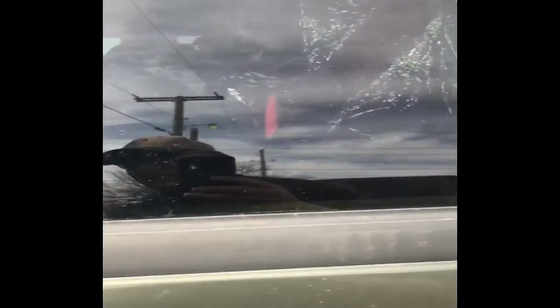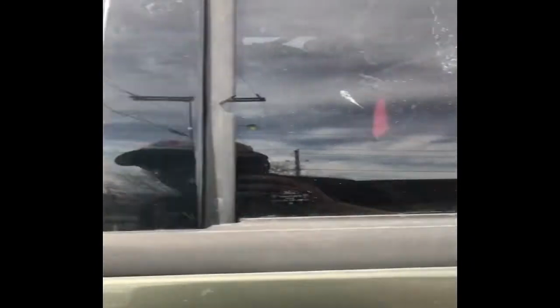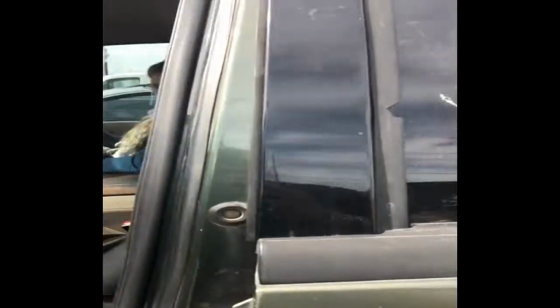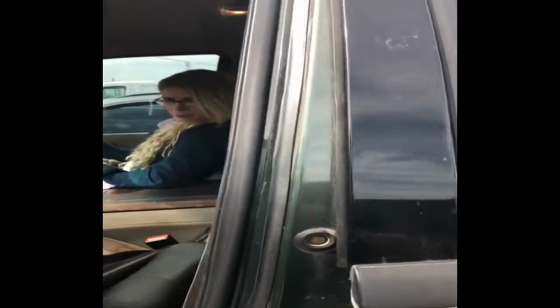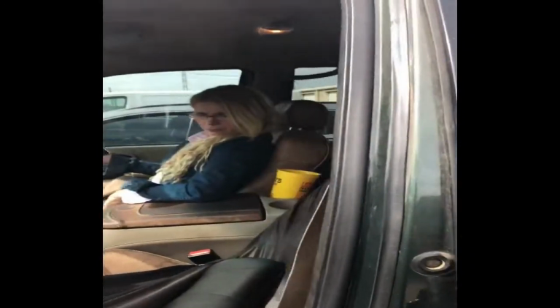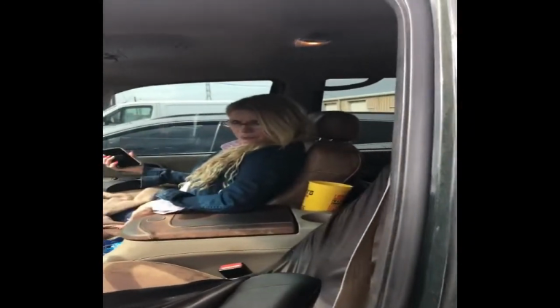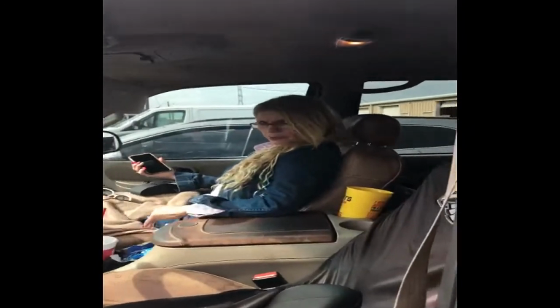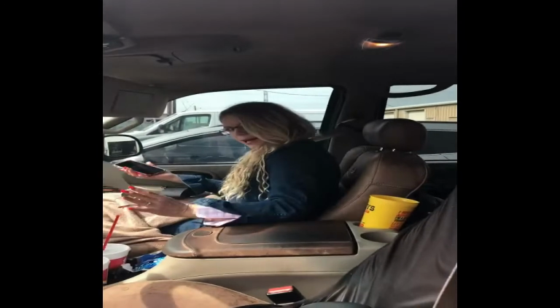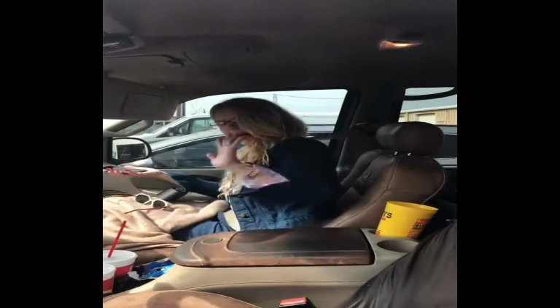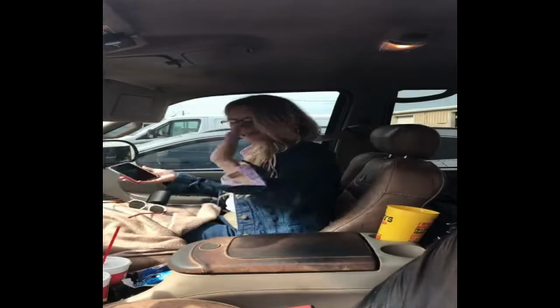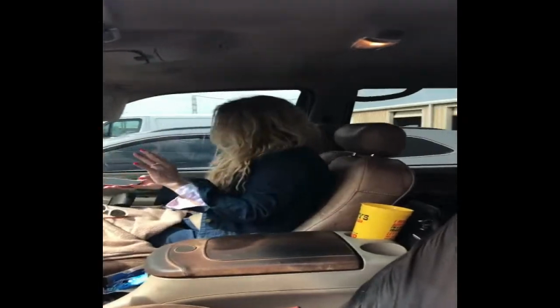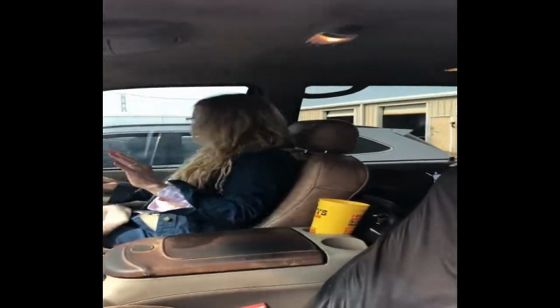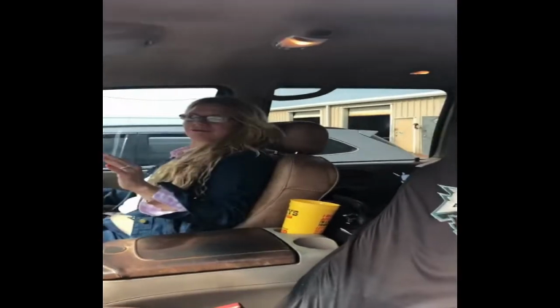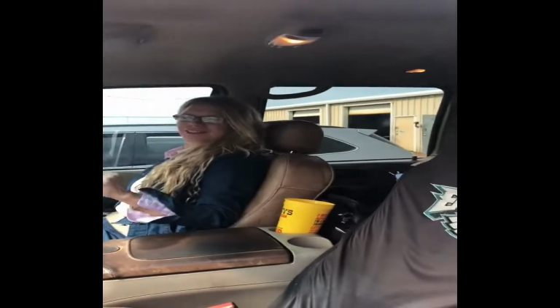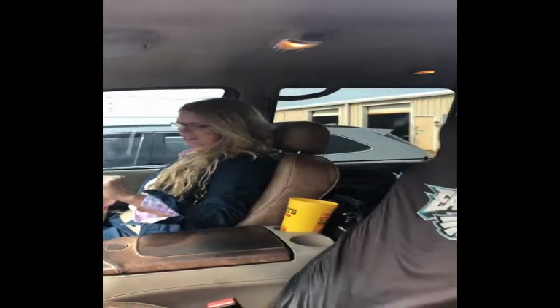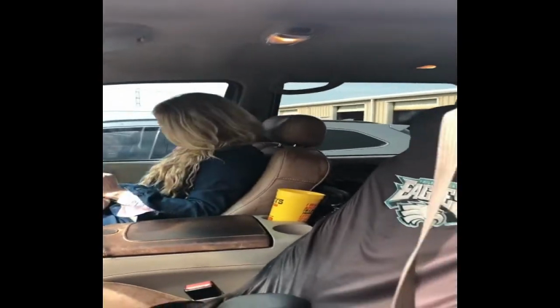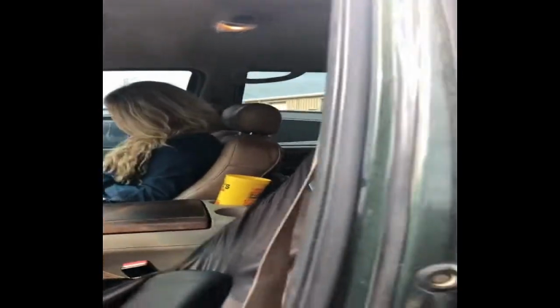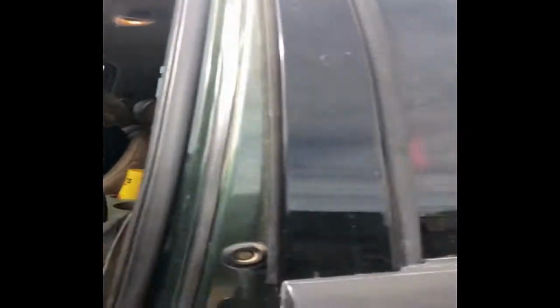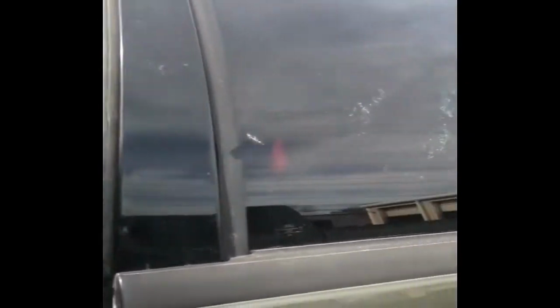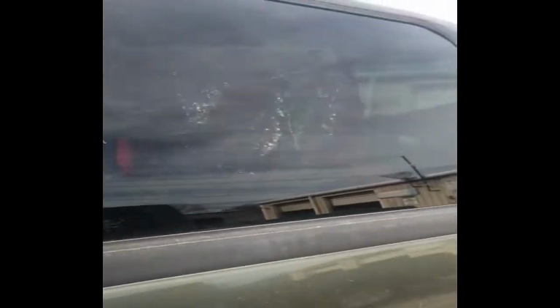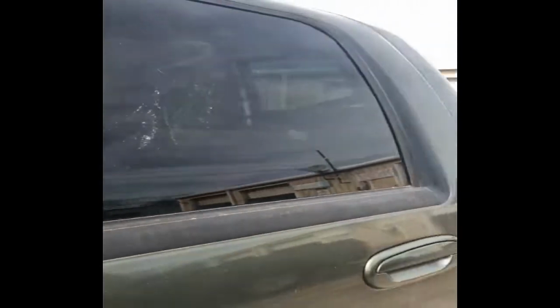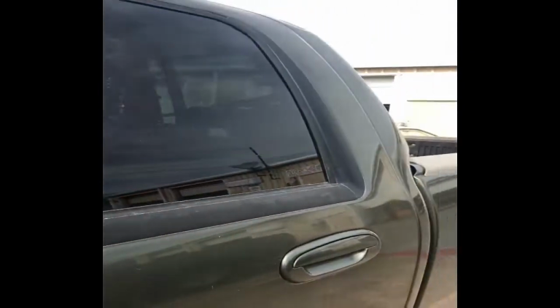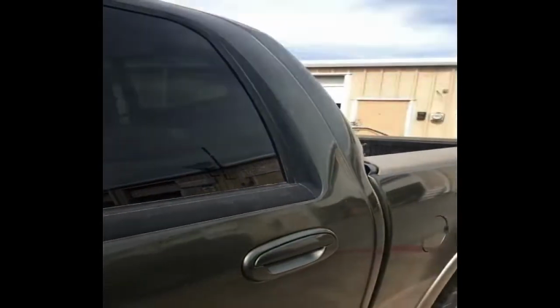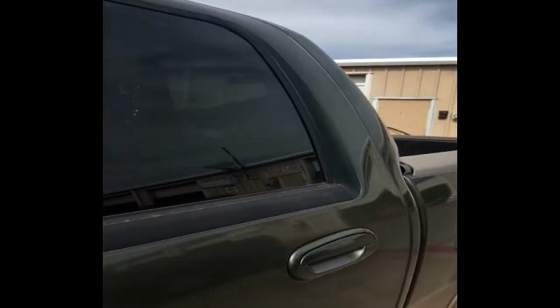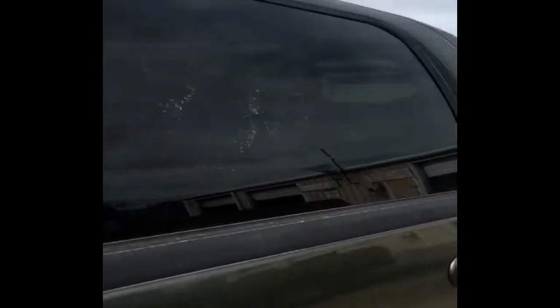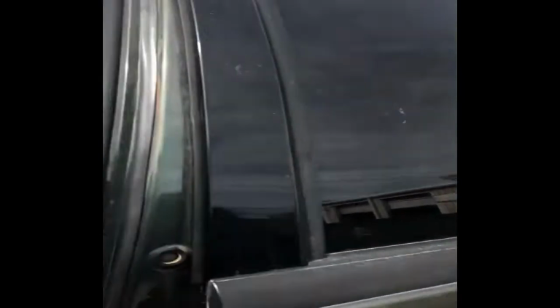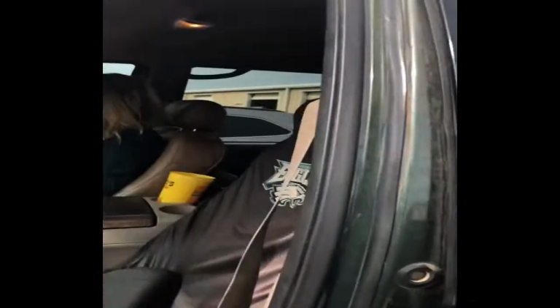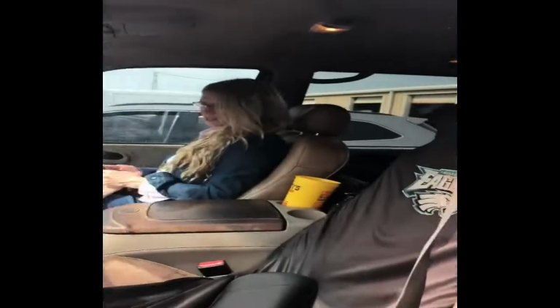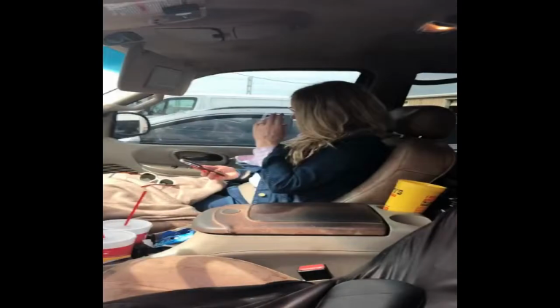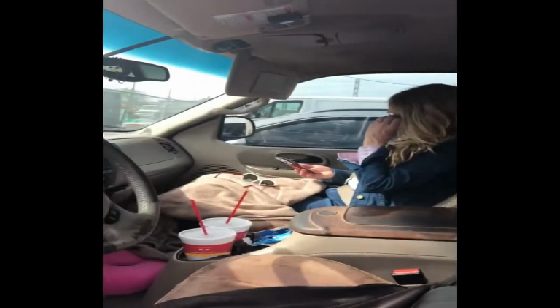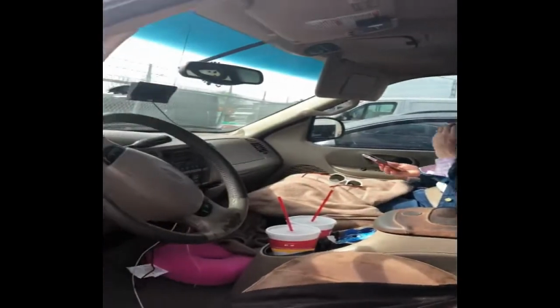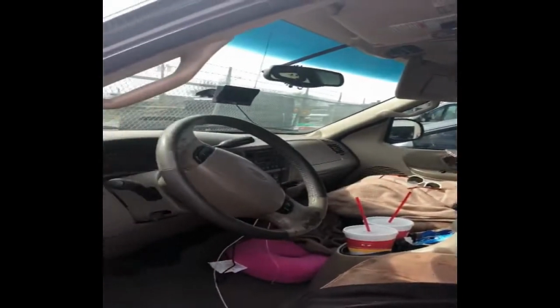Here's my wife. Say hi, Mari. Hi. So I guess we'll go ahead and strap this down and get back on the road.